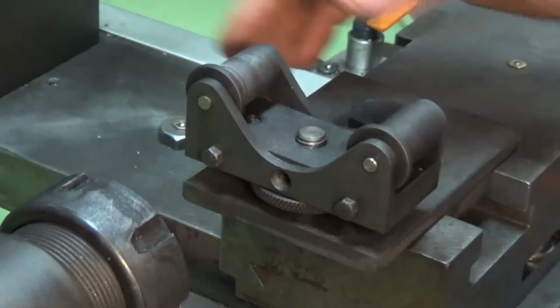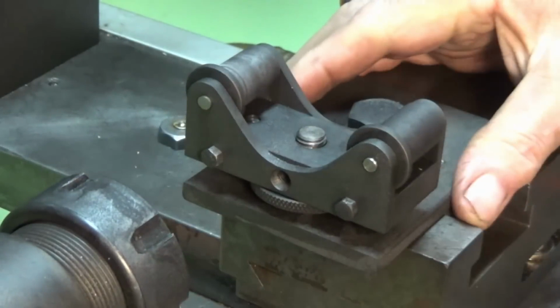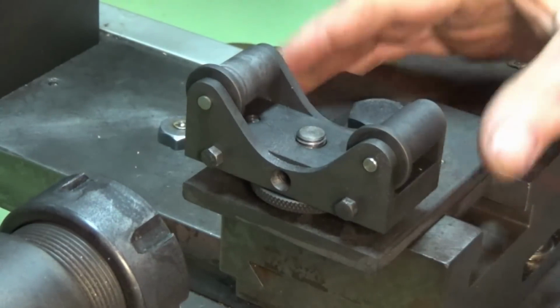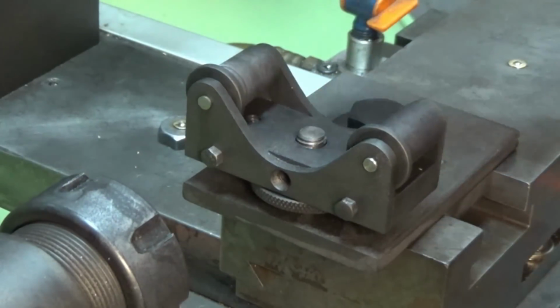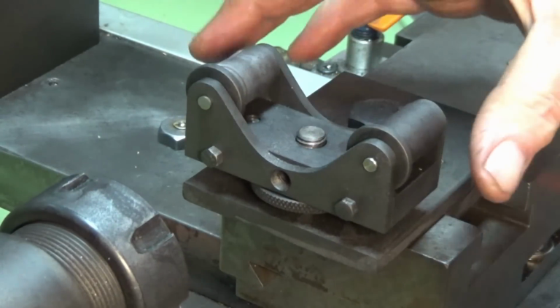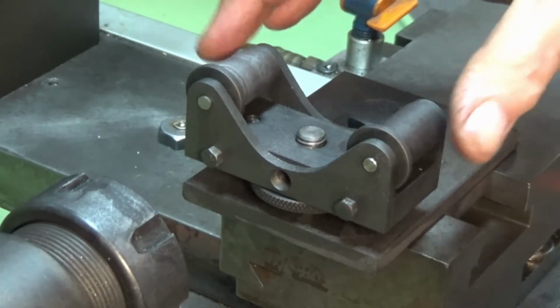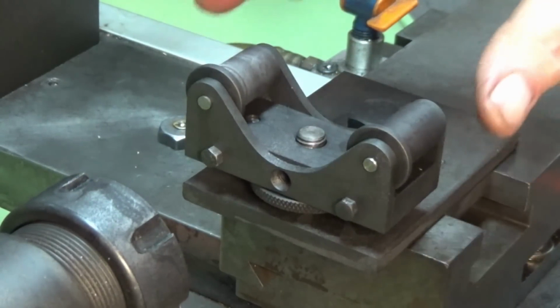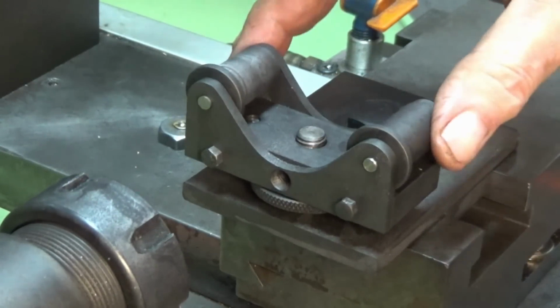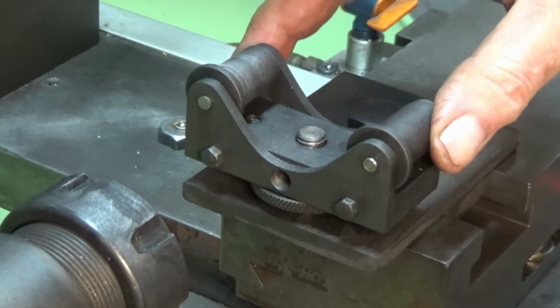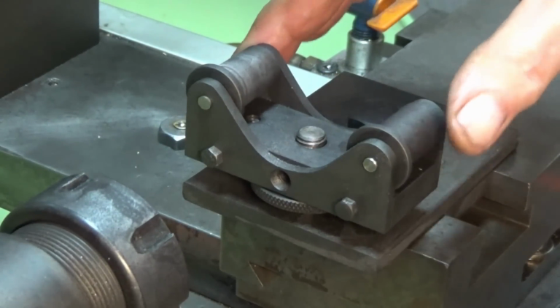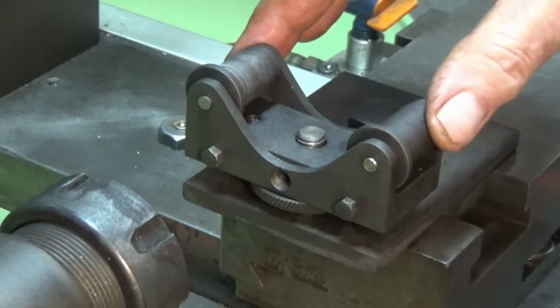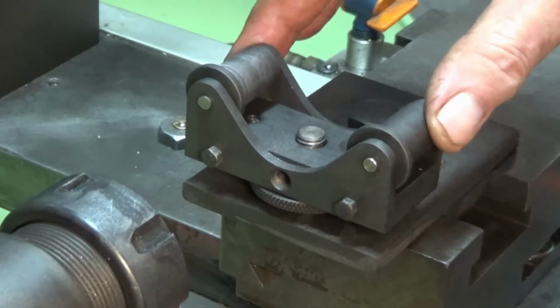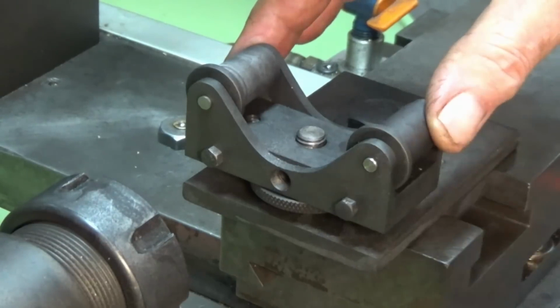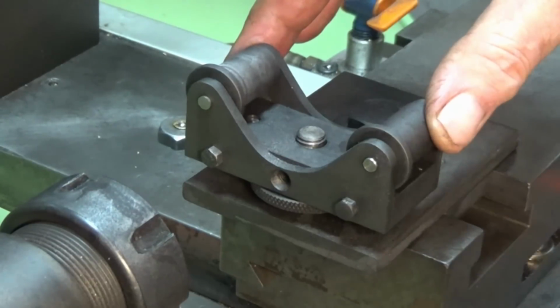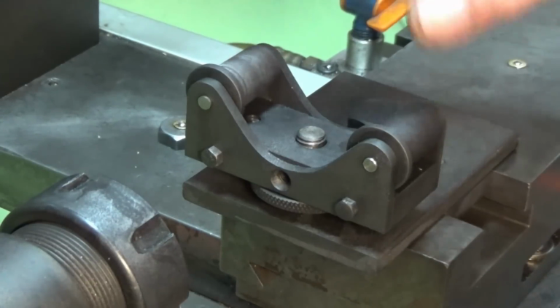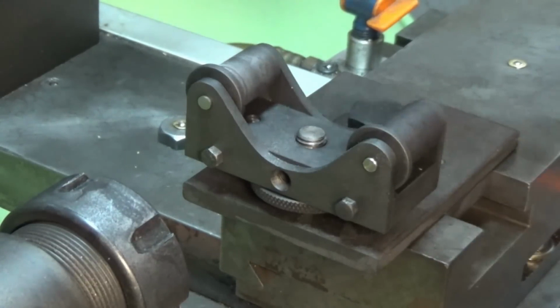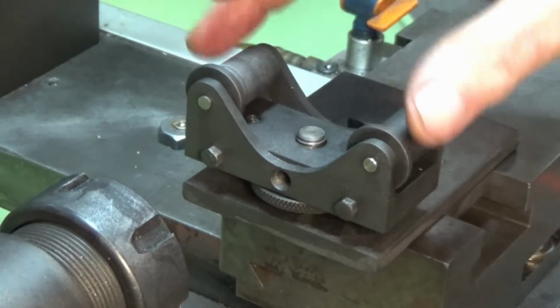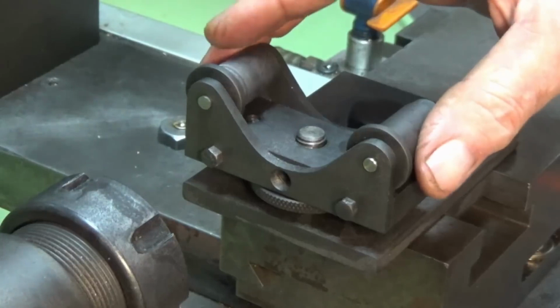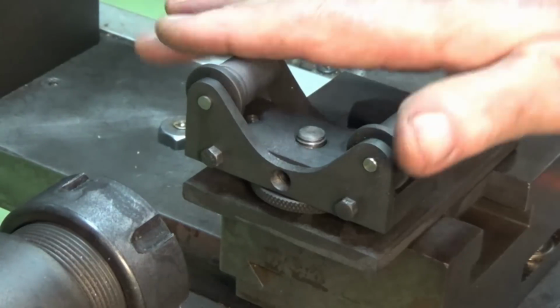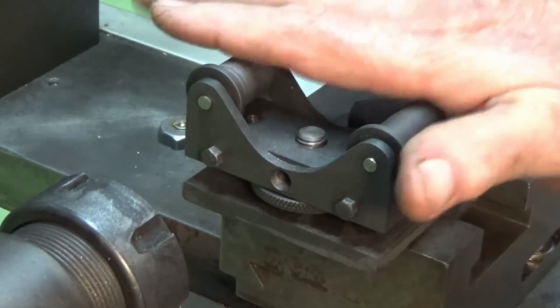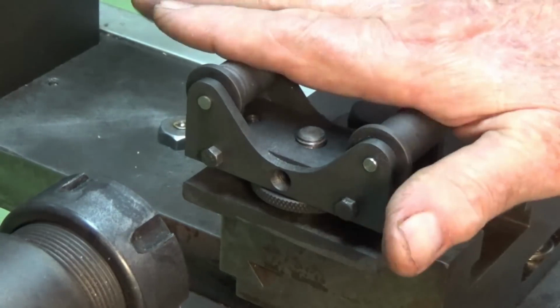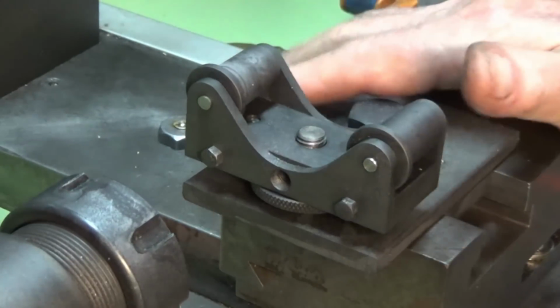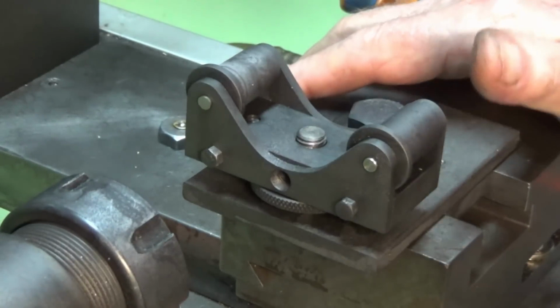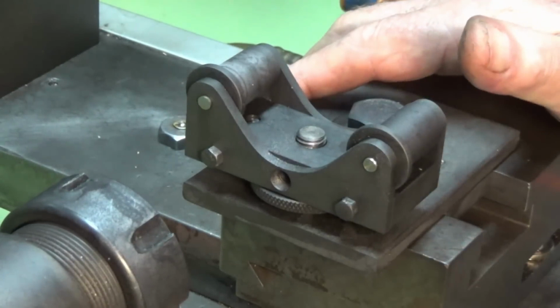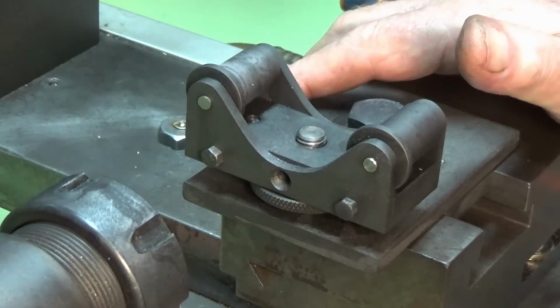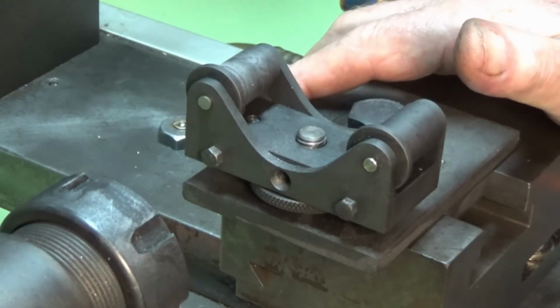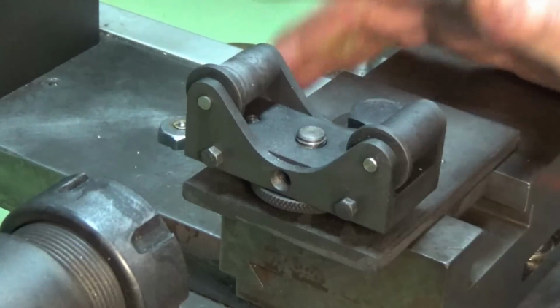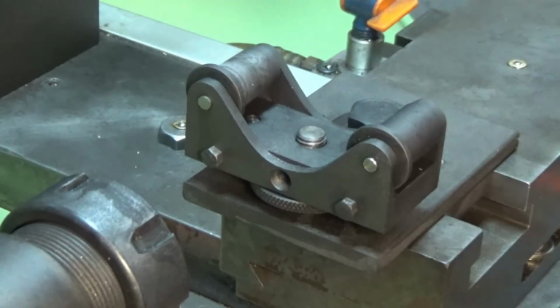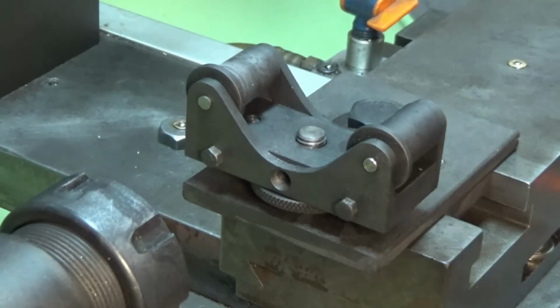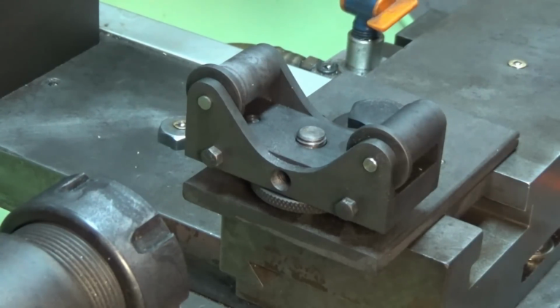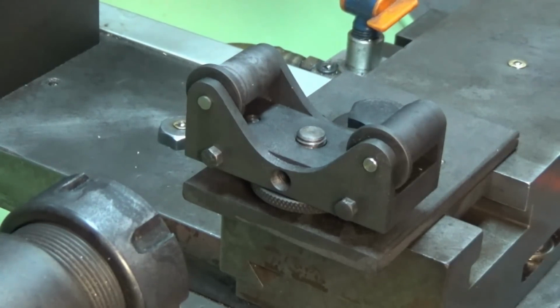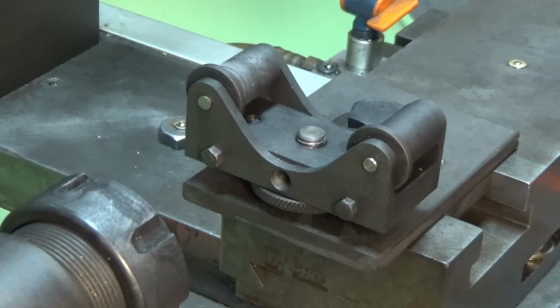It works great. The one that I put in the description for the video — the link to the plans — has a much better way of adjusting the height, it's more controllable. In reality this one here is a little bit awkward, but it's completely doable. For the jobs that come up where you need to put flats or squares or hexes on very small diameter stock, I think this thing's a winner. Let's have a look at the indexing attachment for the lathe.